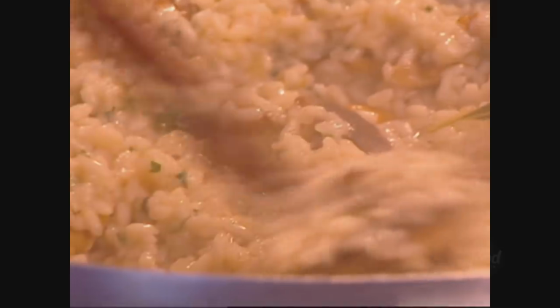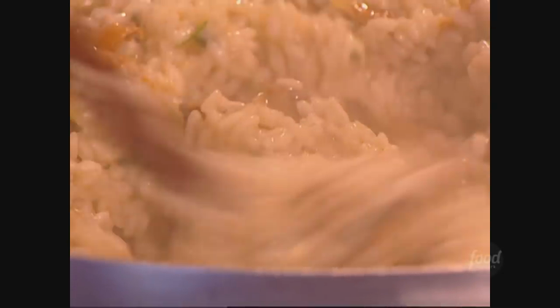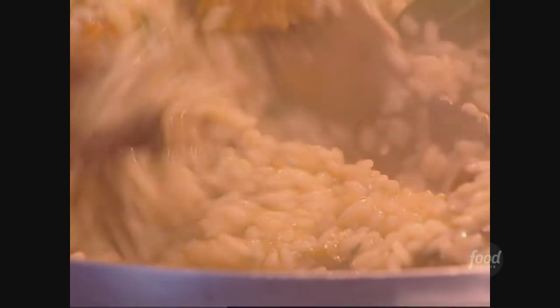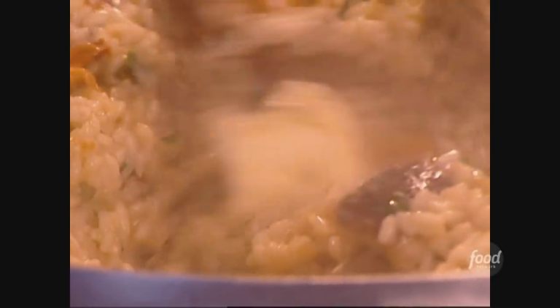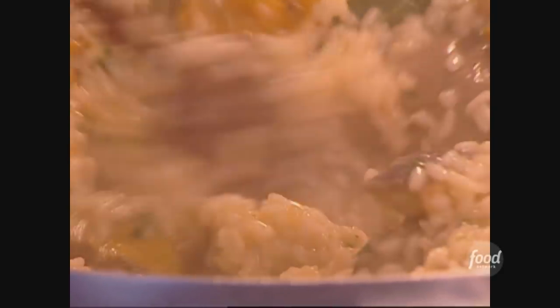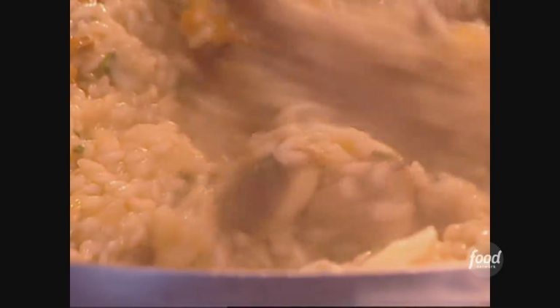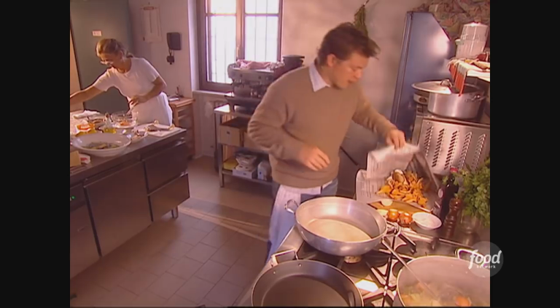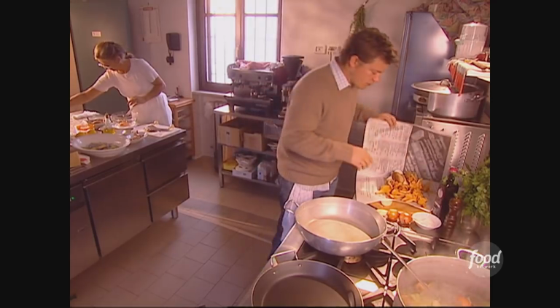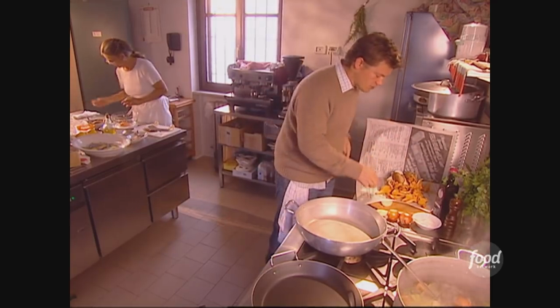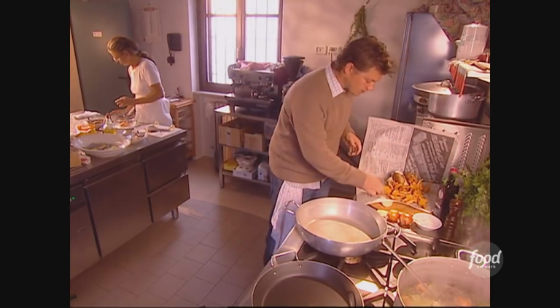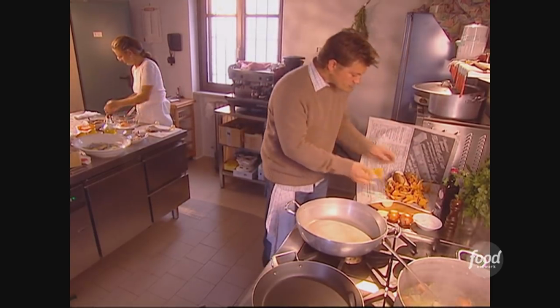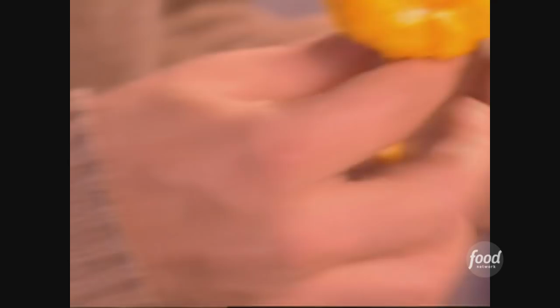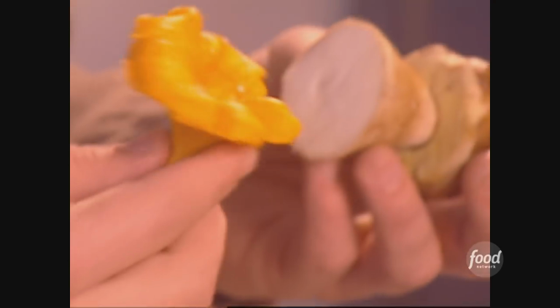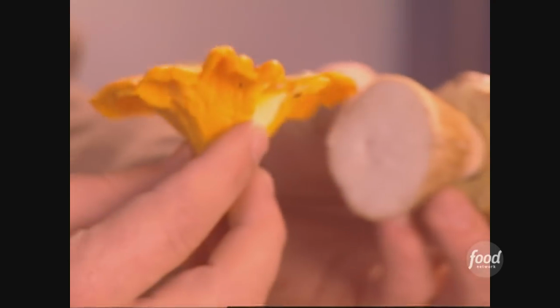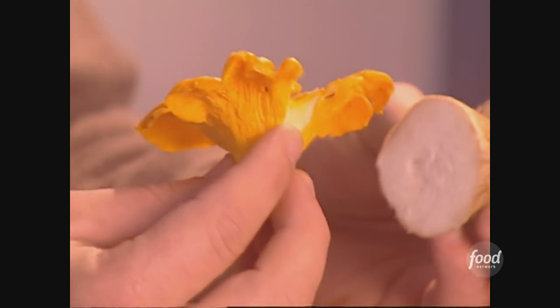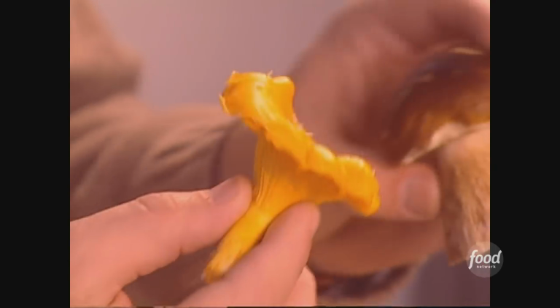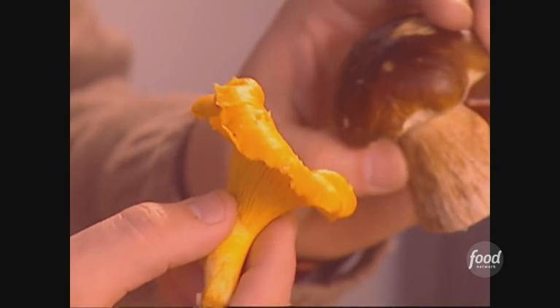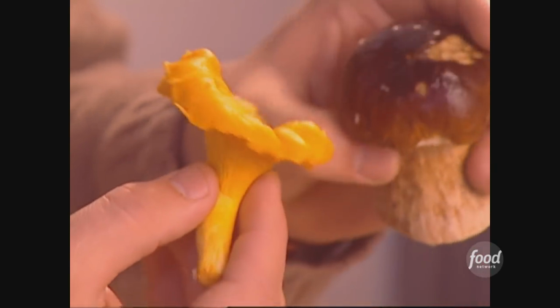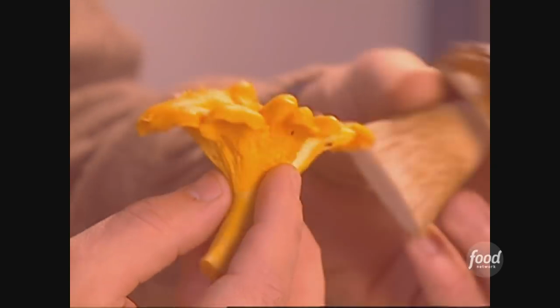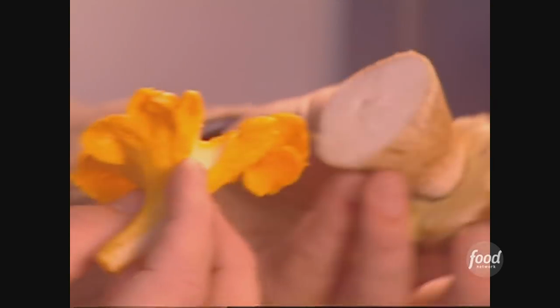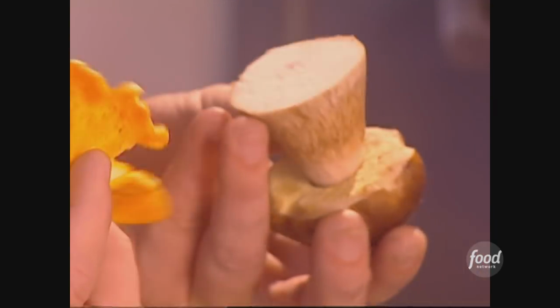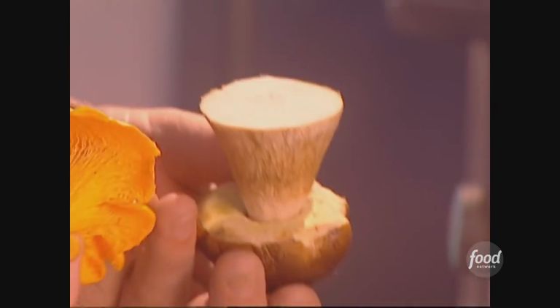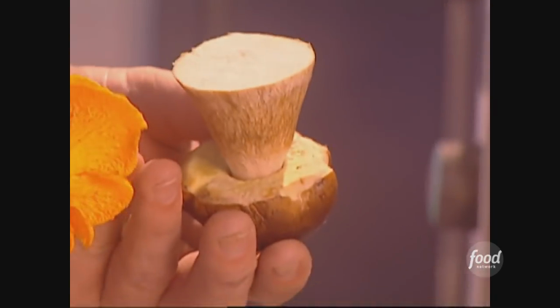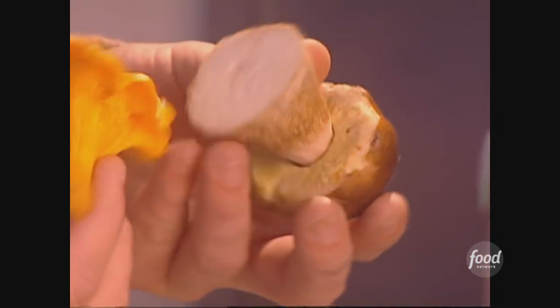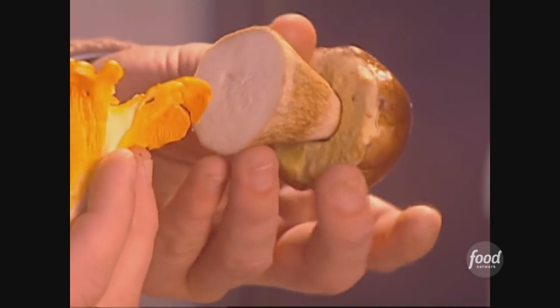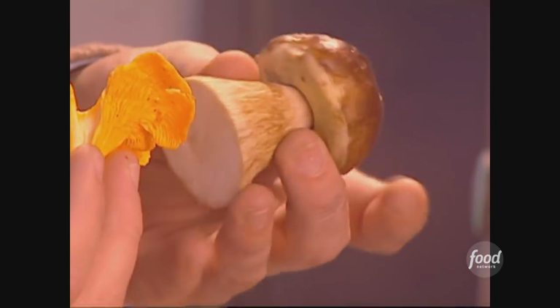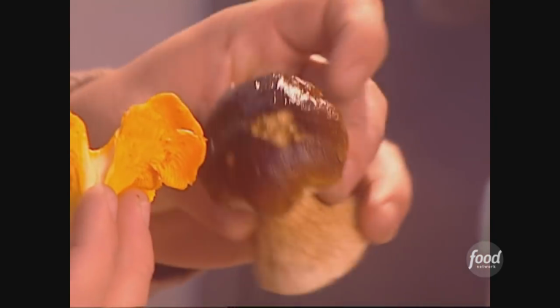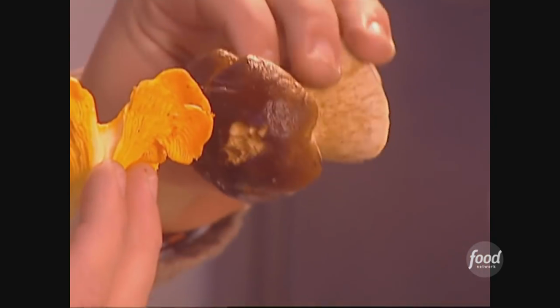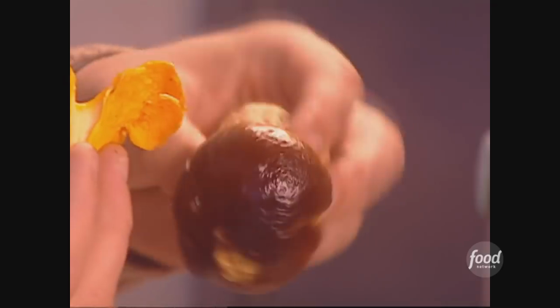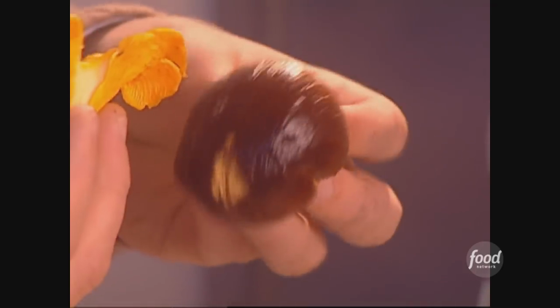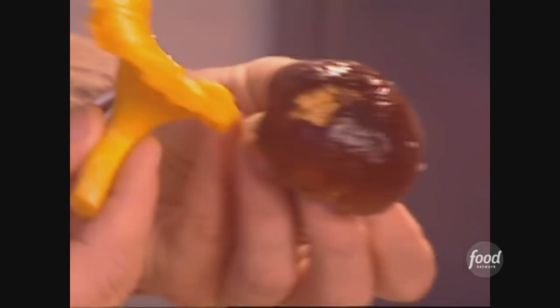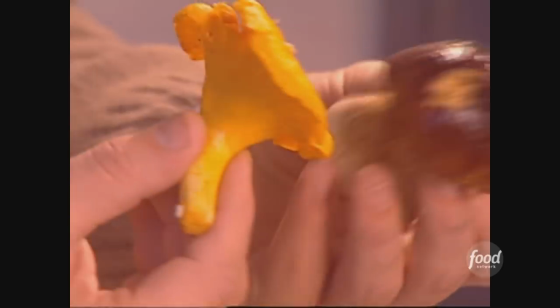We're making a wild mushroom risotto with chicken stock. We found some beautiful mushrooms at the market — some chanterelles and some porcinis. These are very typical mushrooms for this particular region, and this is going to be the base for our risotto.